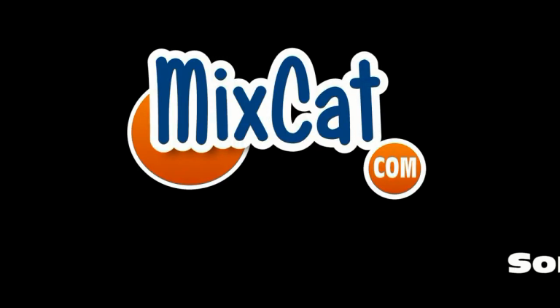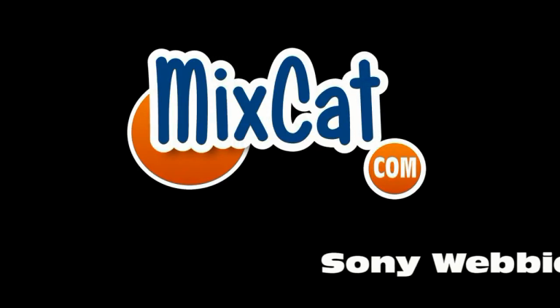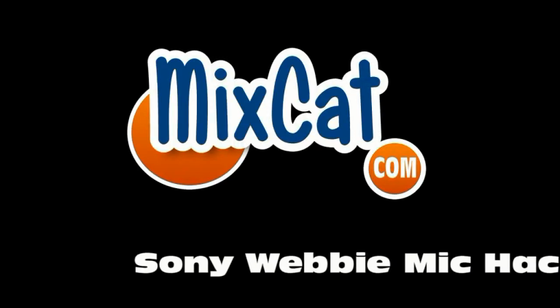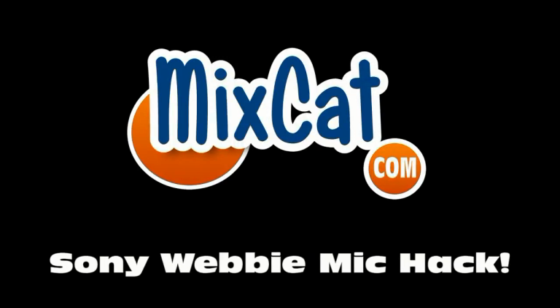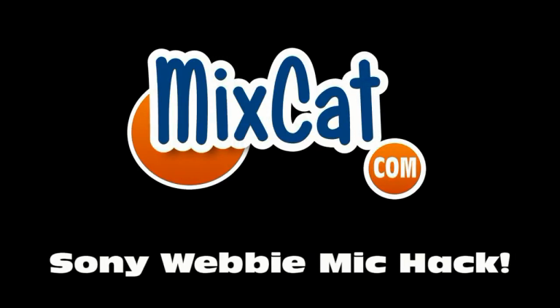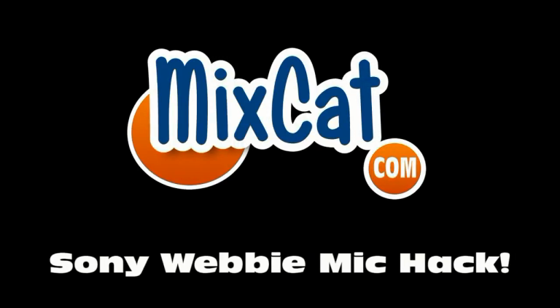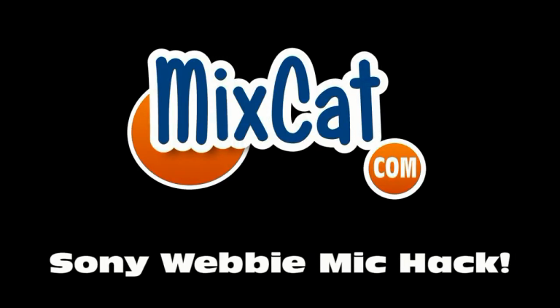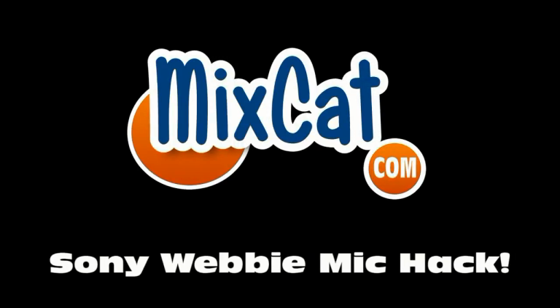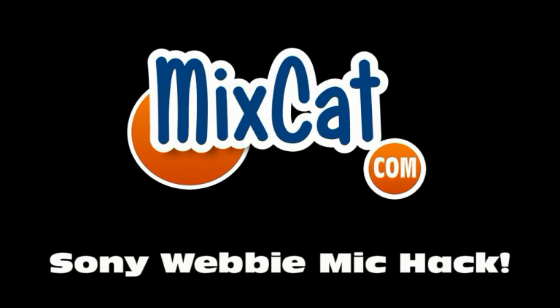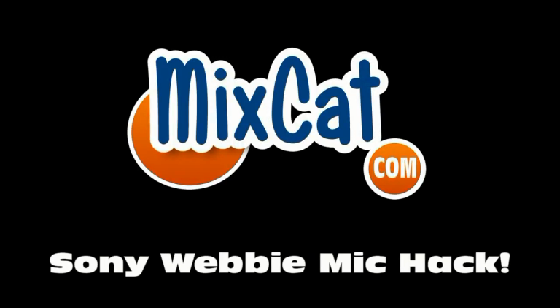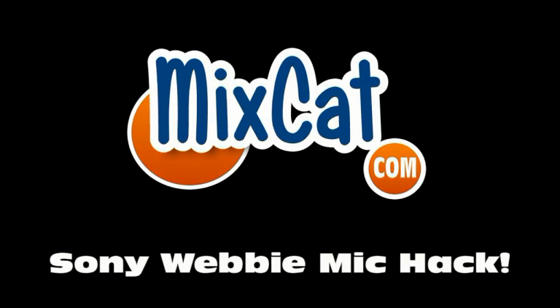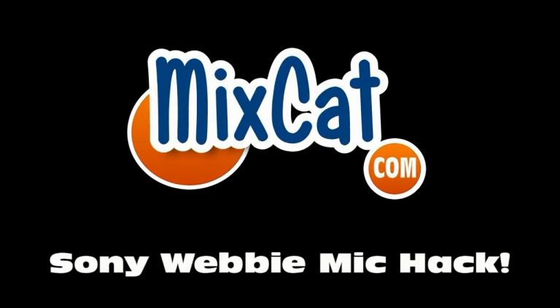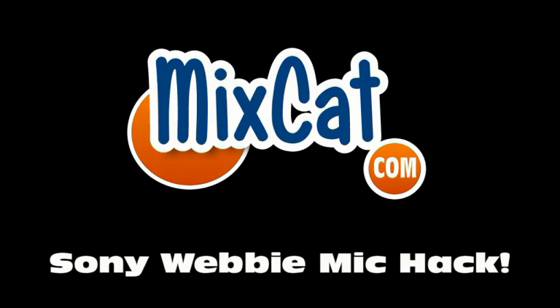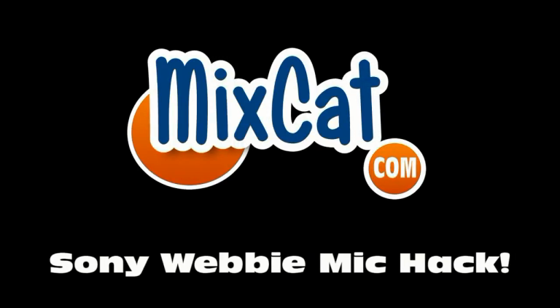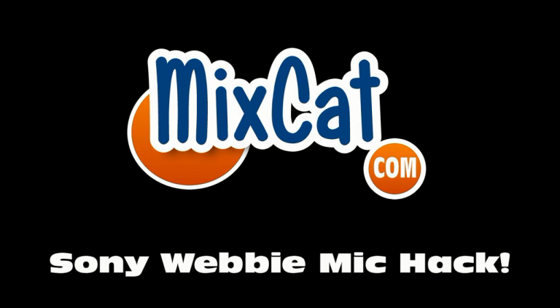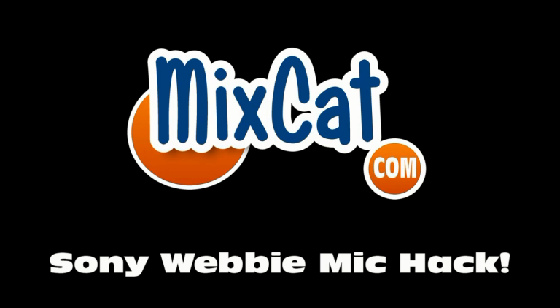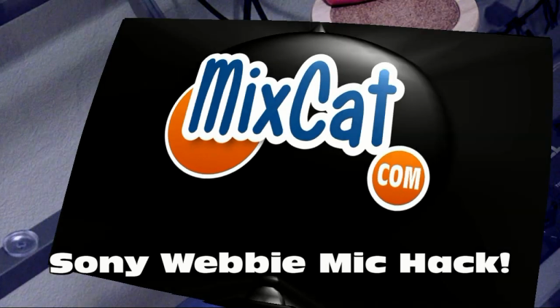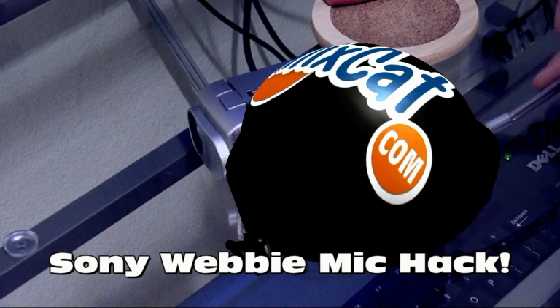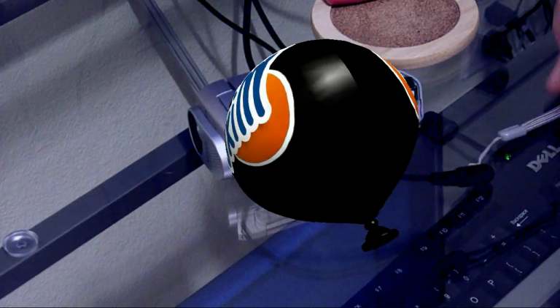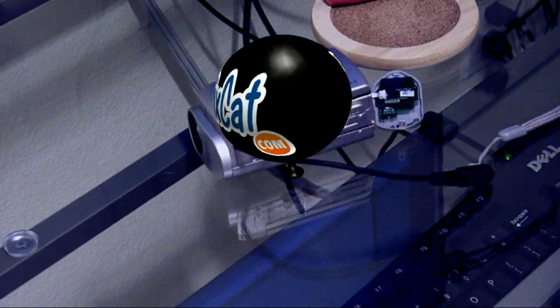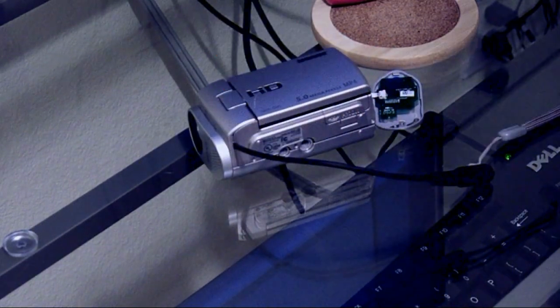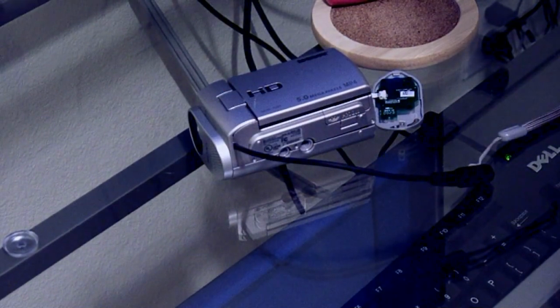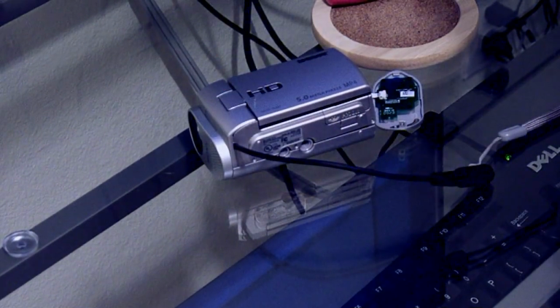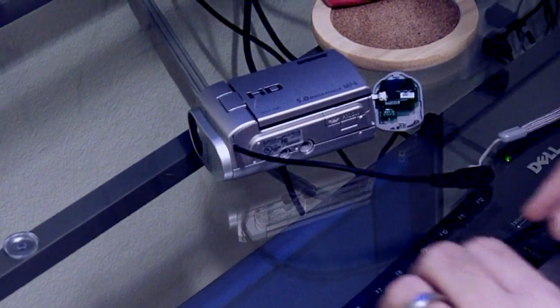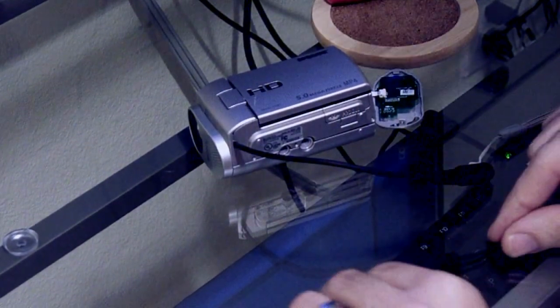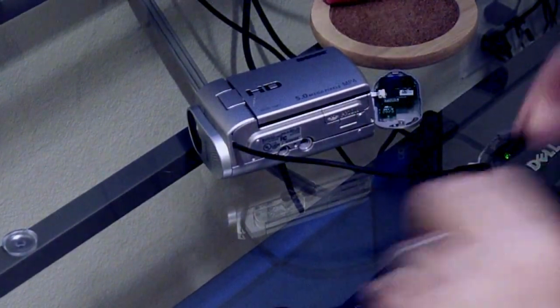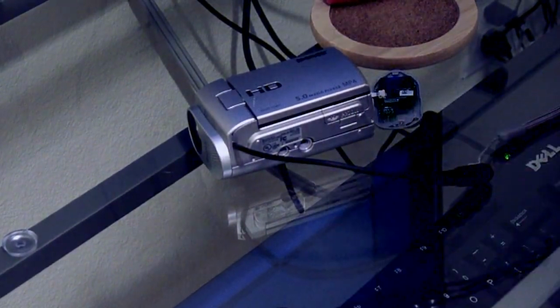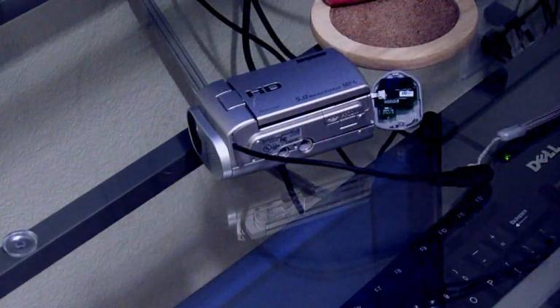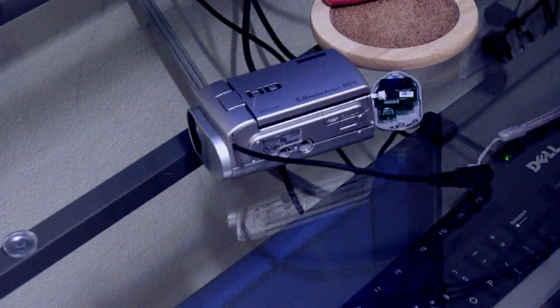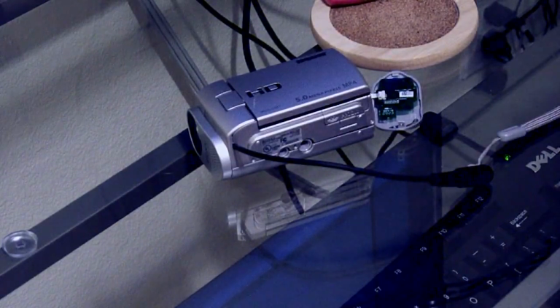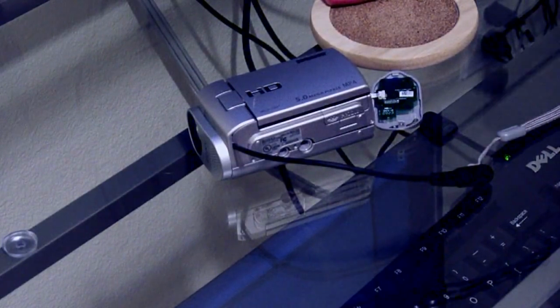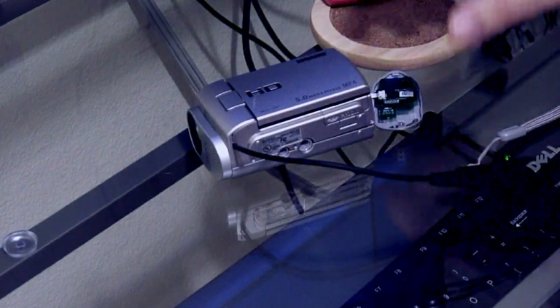Since 1994, say fast and more, a reliable name — MixCat.com. Hi guys, Pete with MixCat, showing you my little project here. Always working on something.